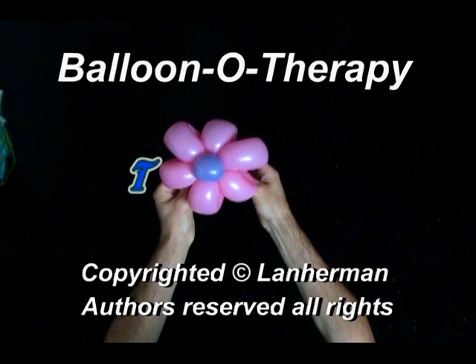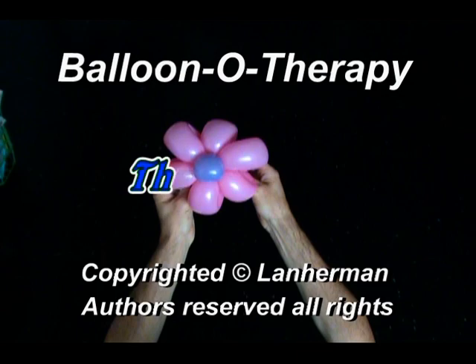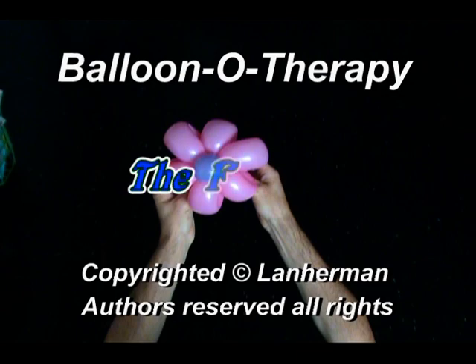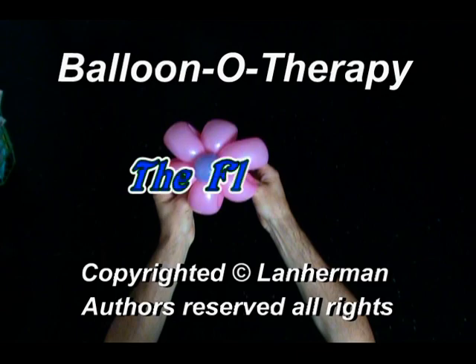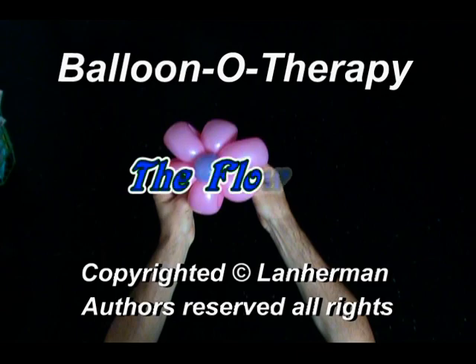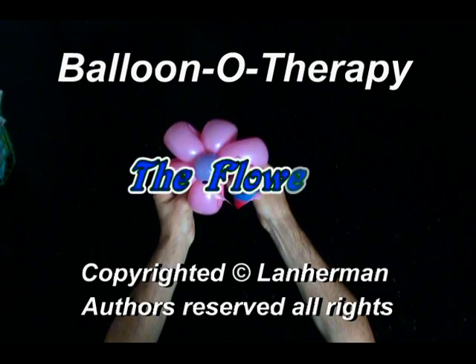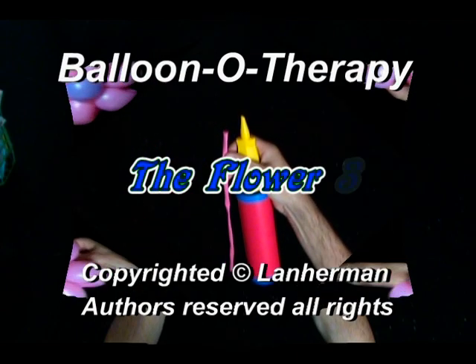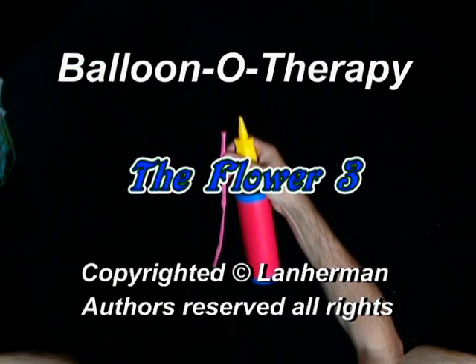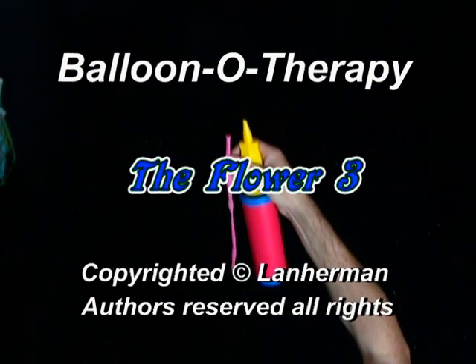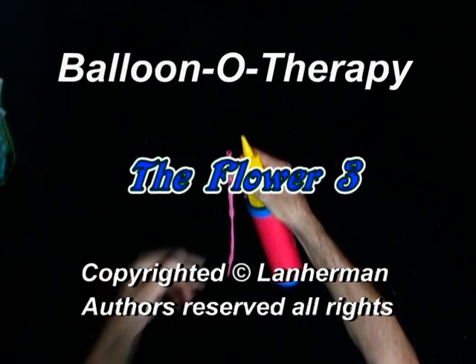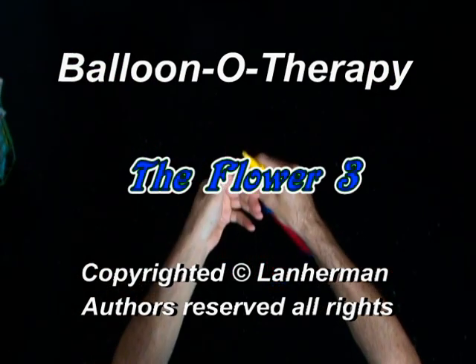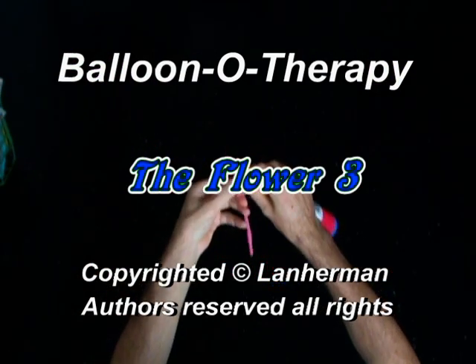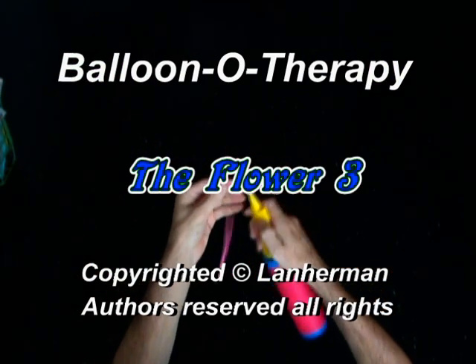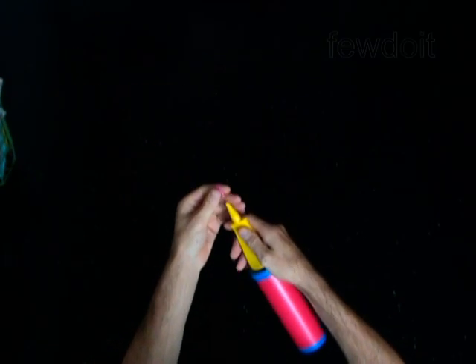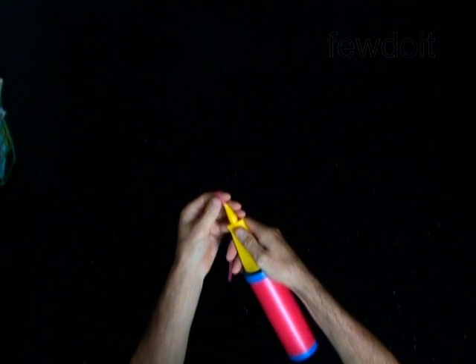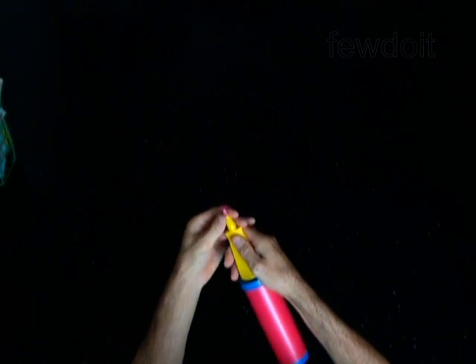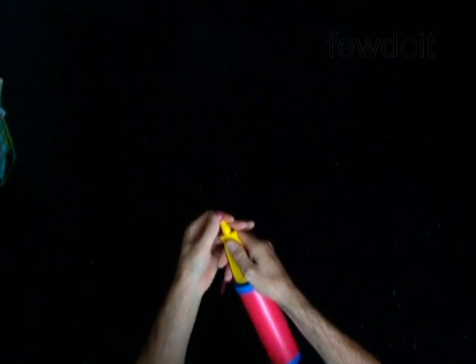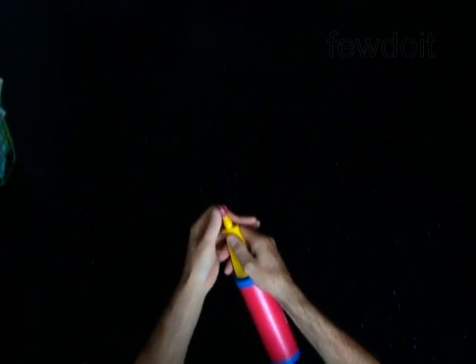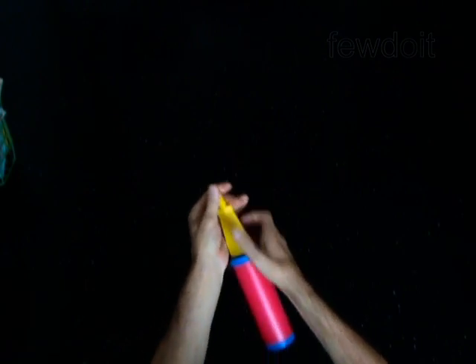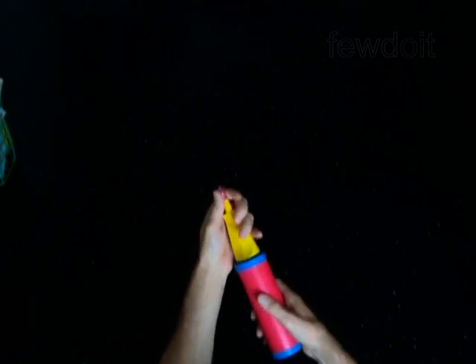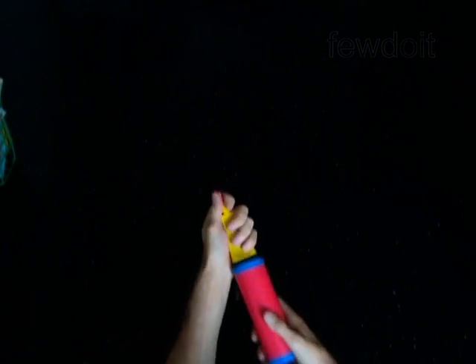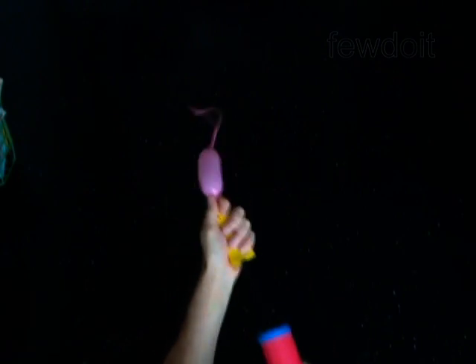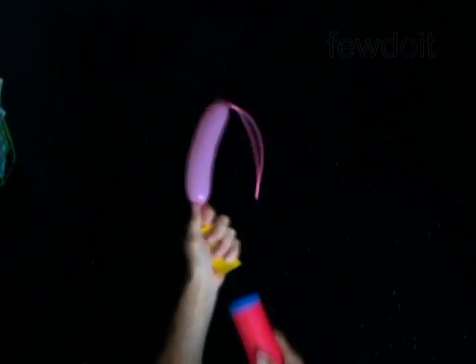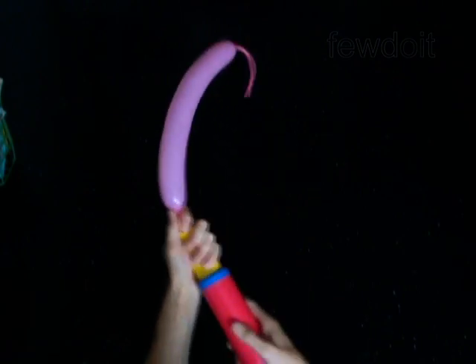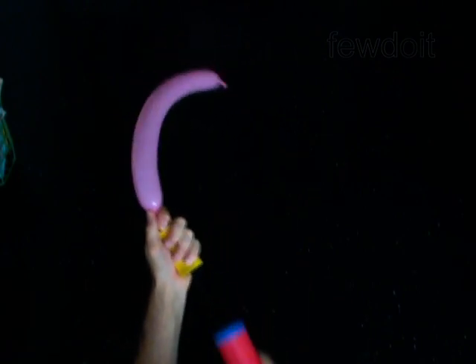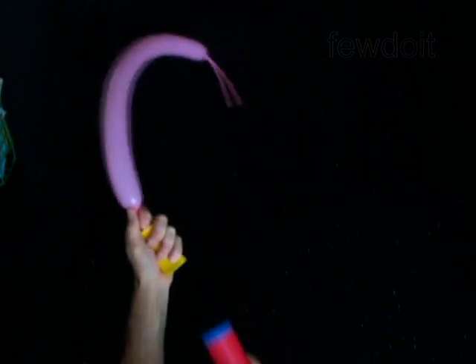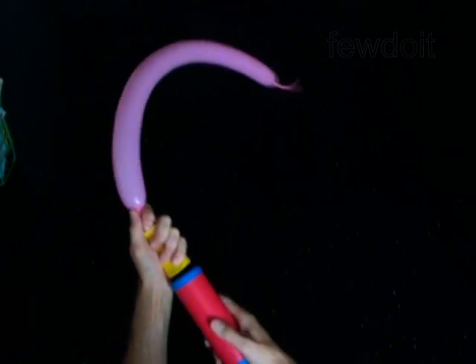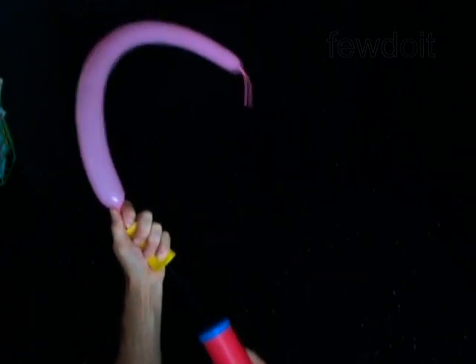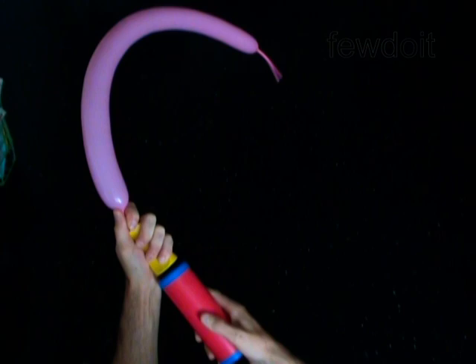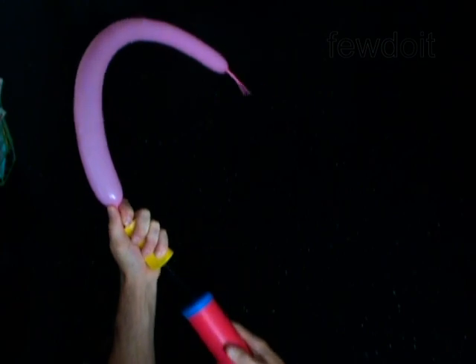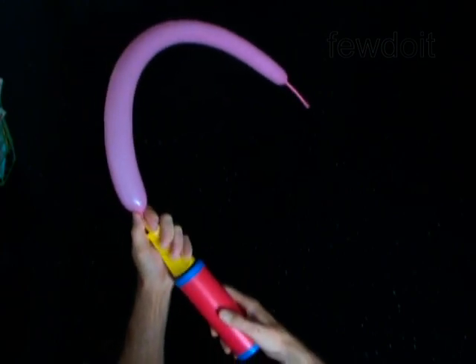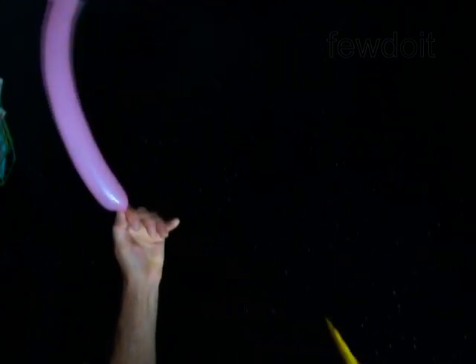Hello, we are going to make a flower. Inflate a balloon leaving a 4-inch flat tail.